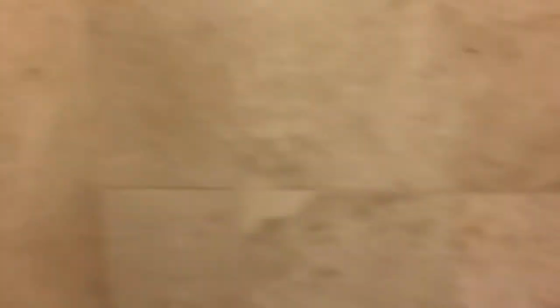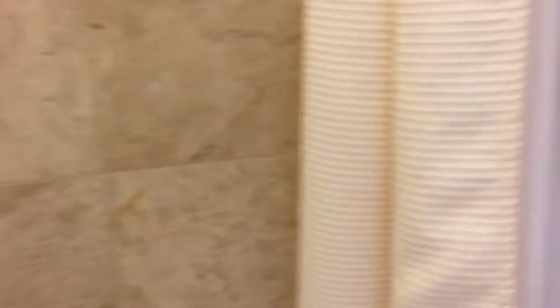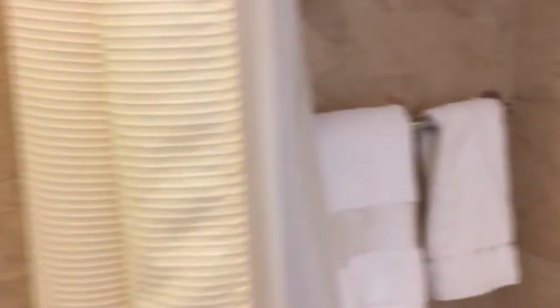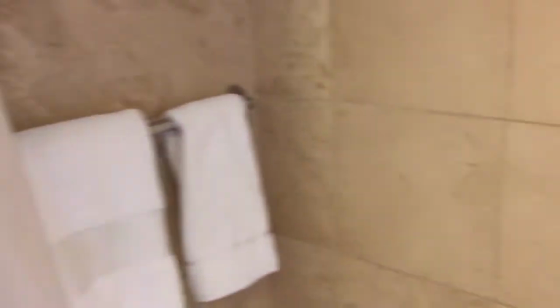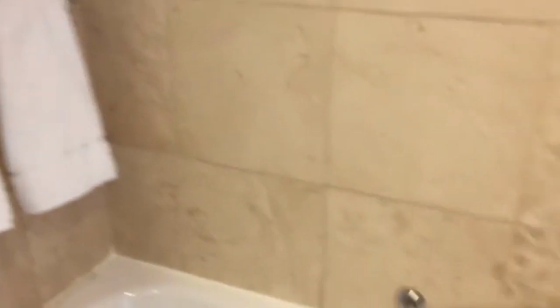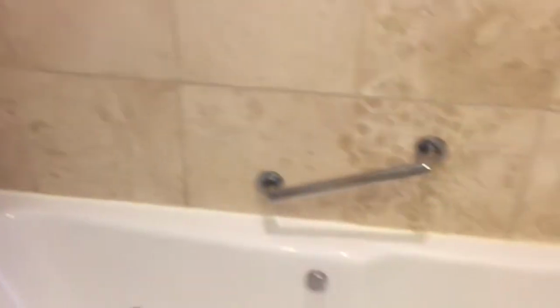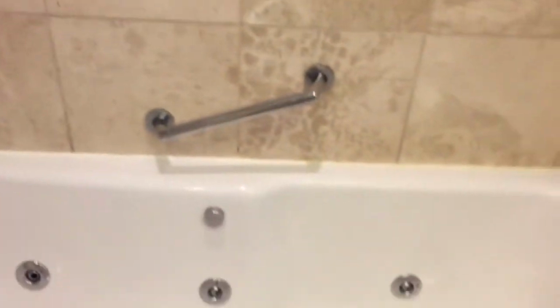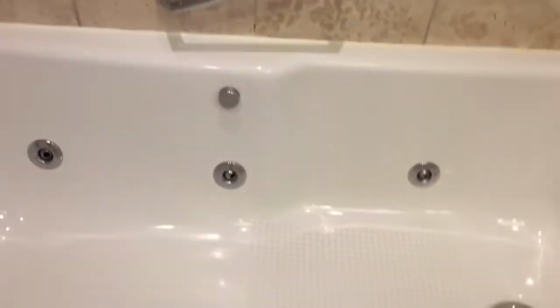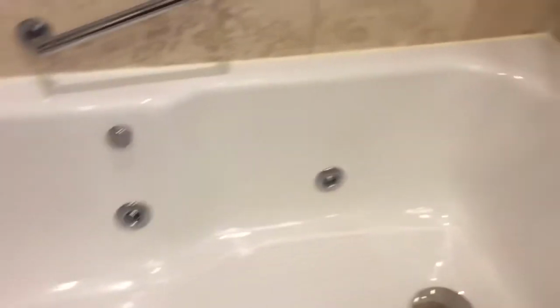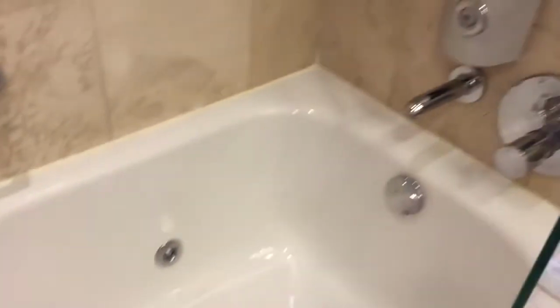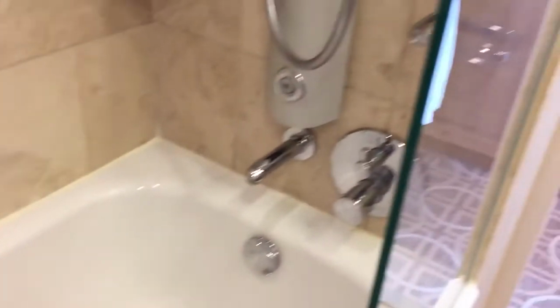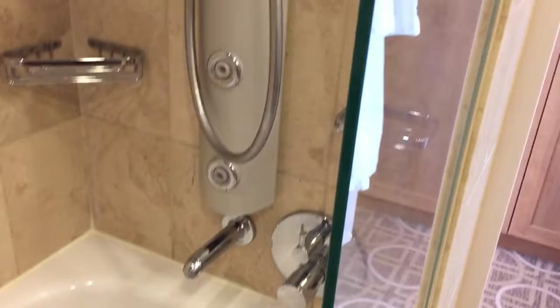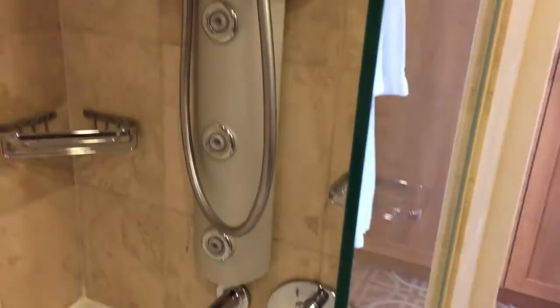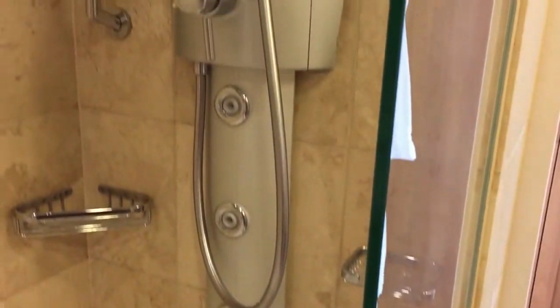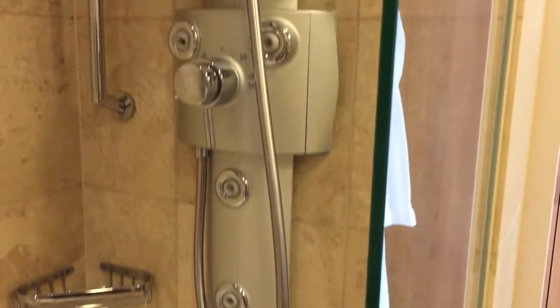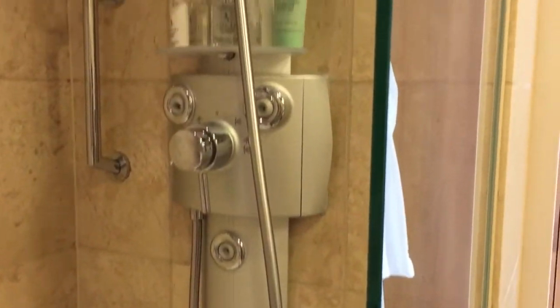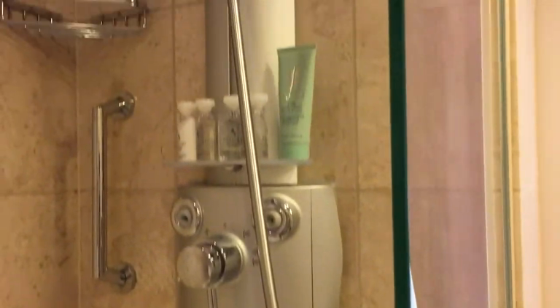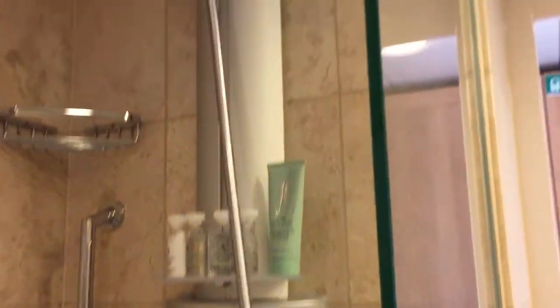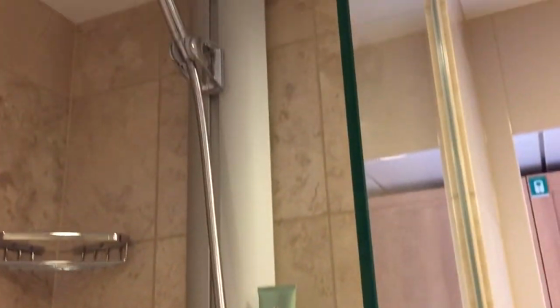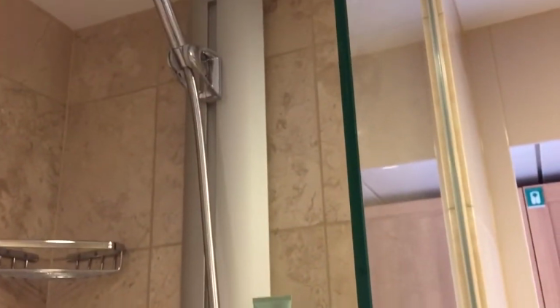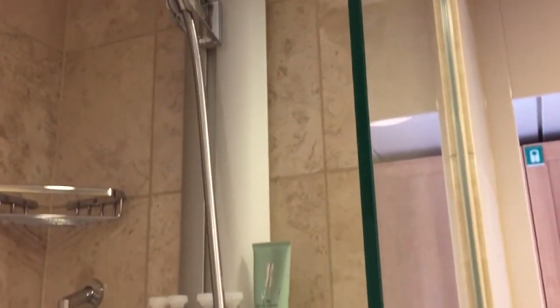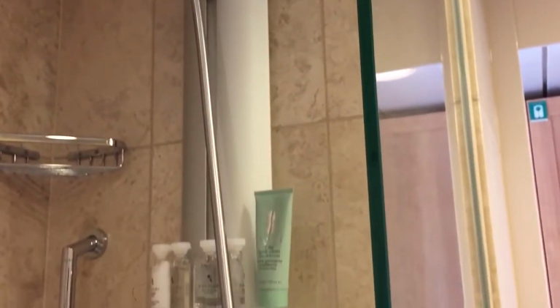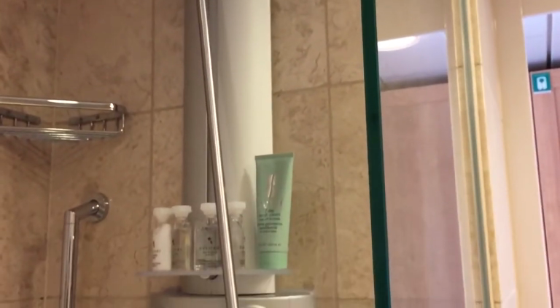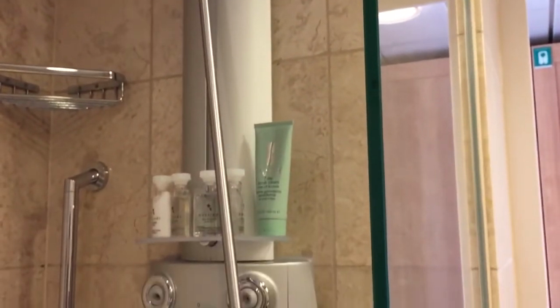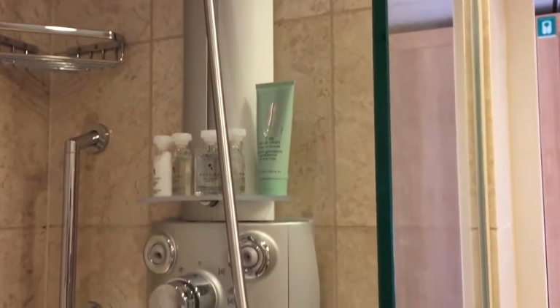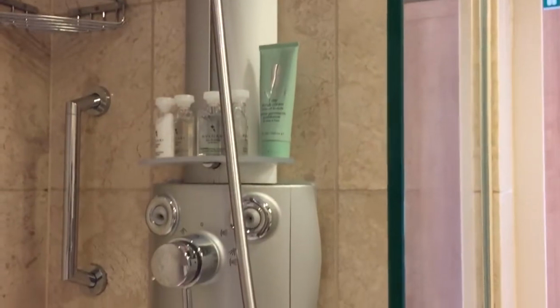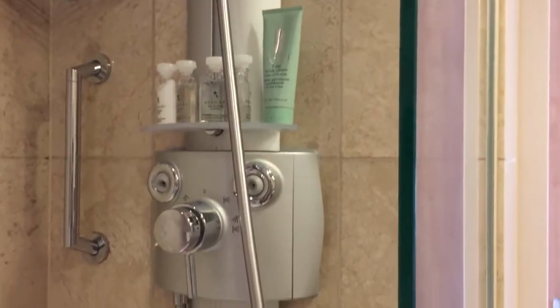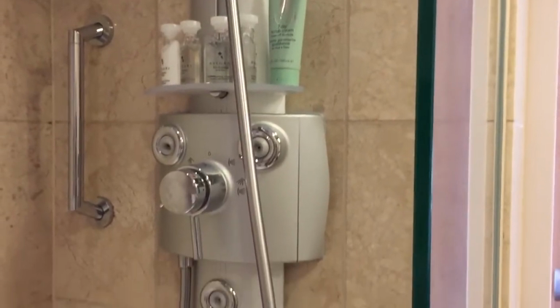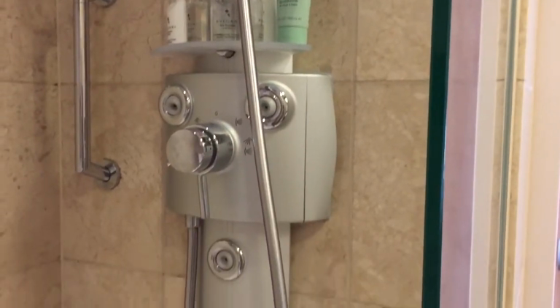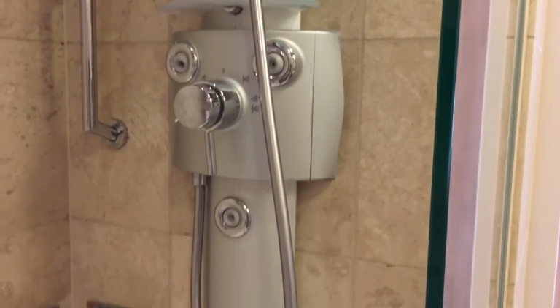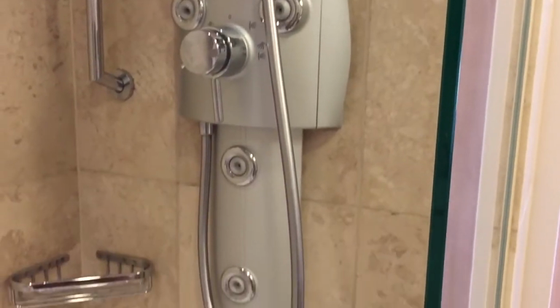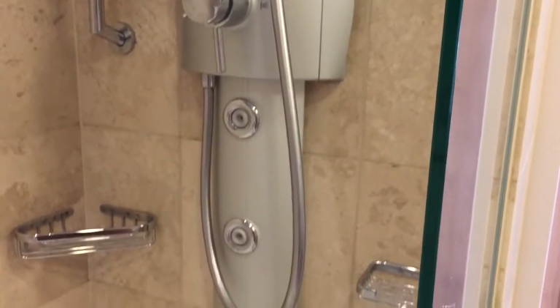We have a very nice shower and a jacuzzi tub with a handheld showerhead and massage jets, if you would like to turn those on.